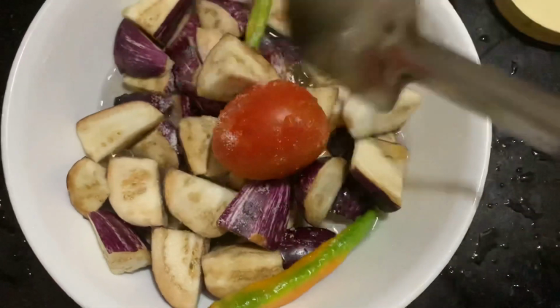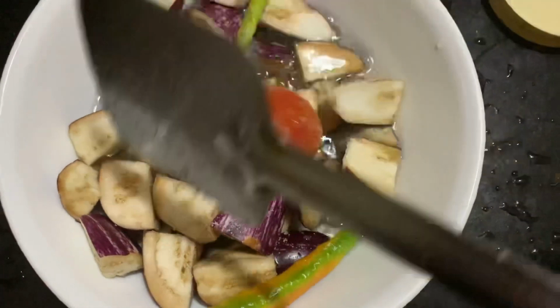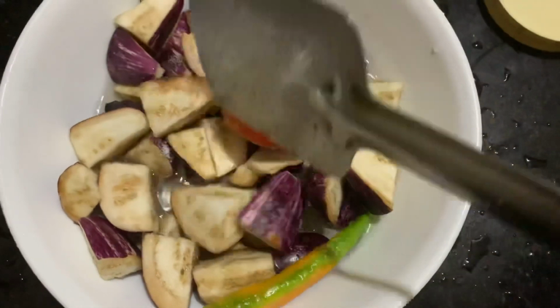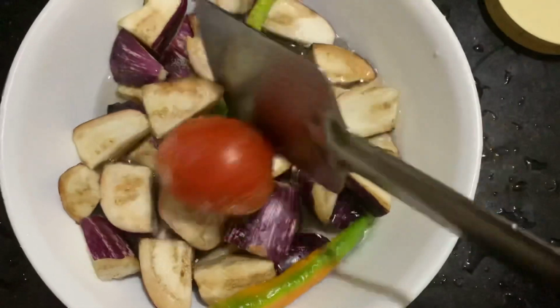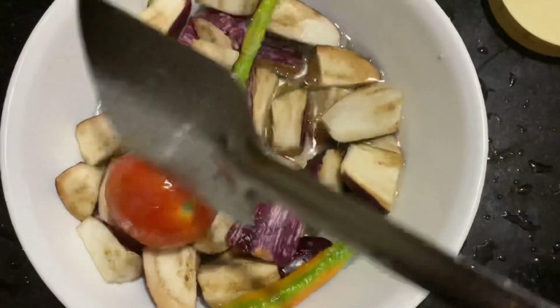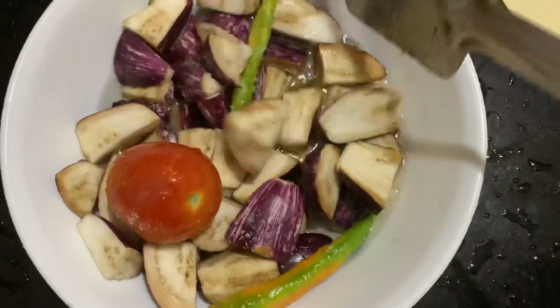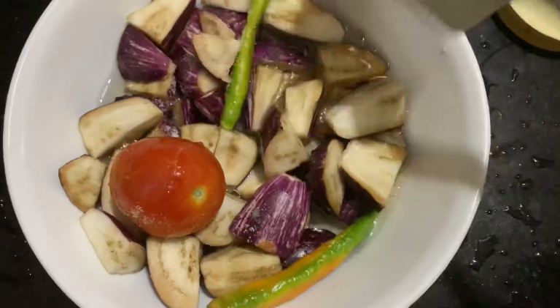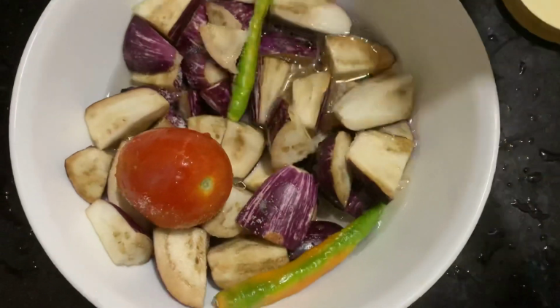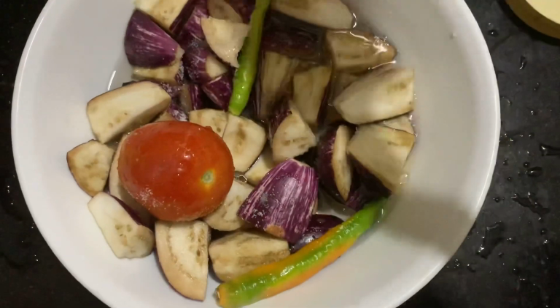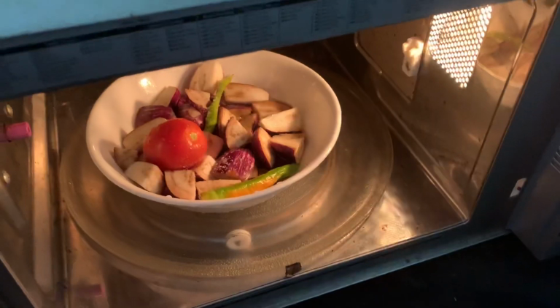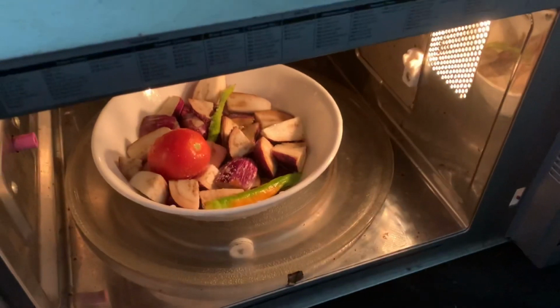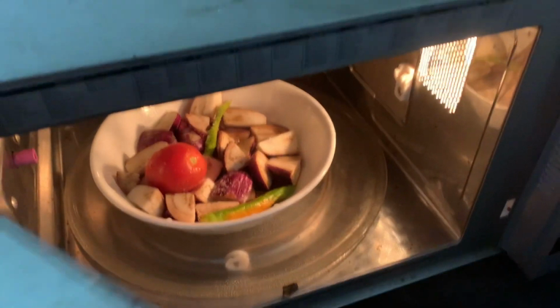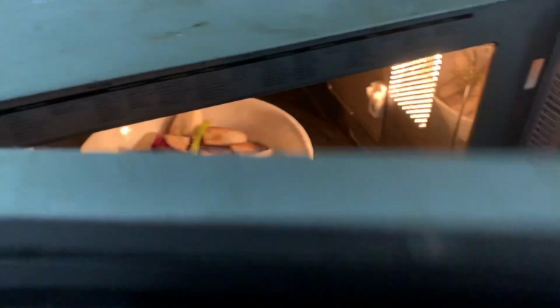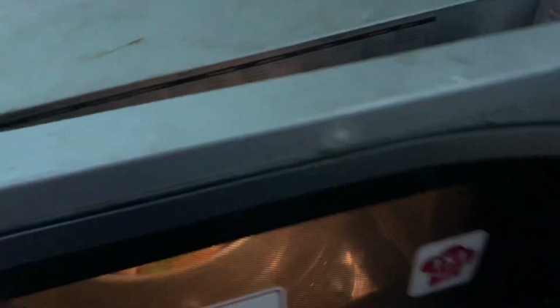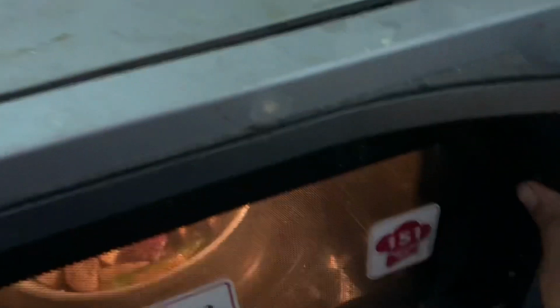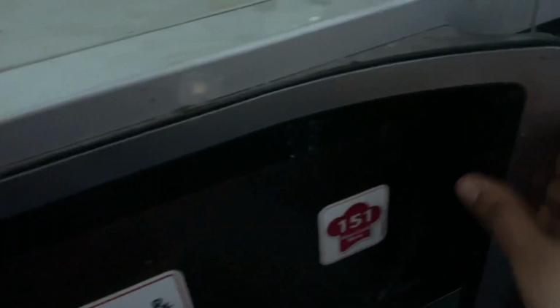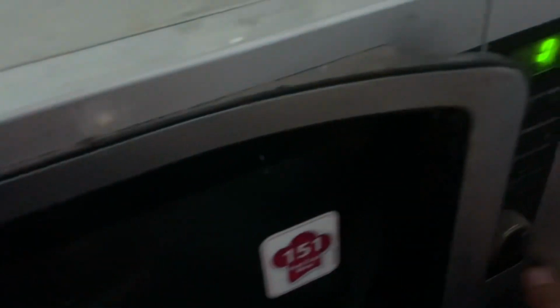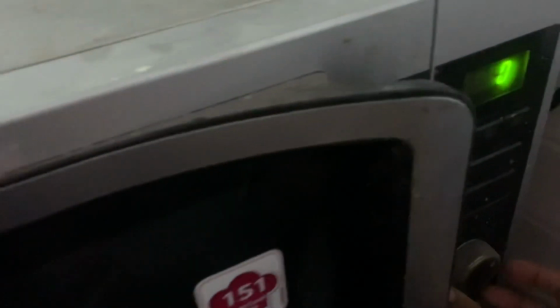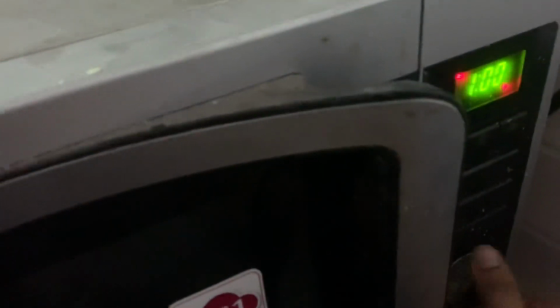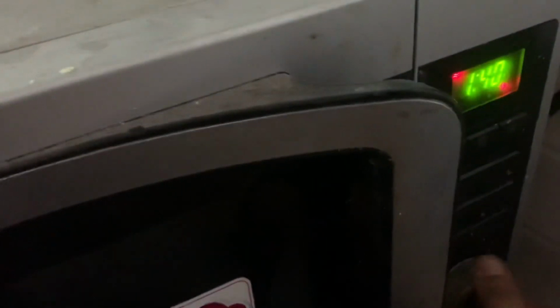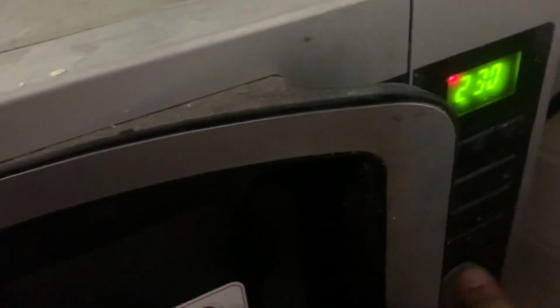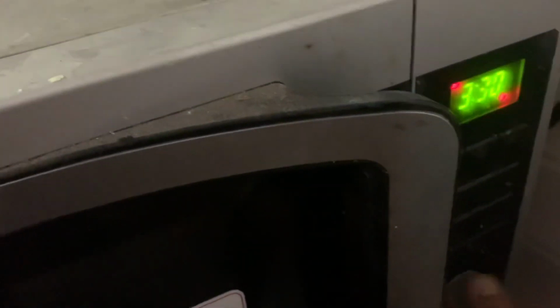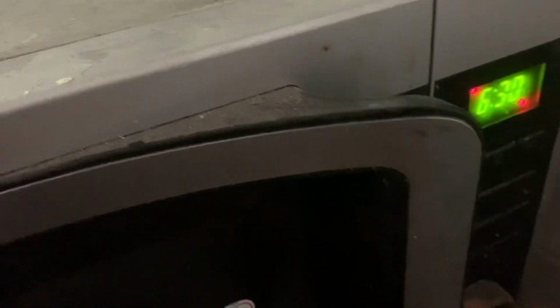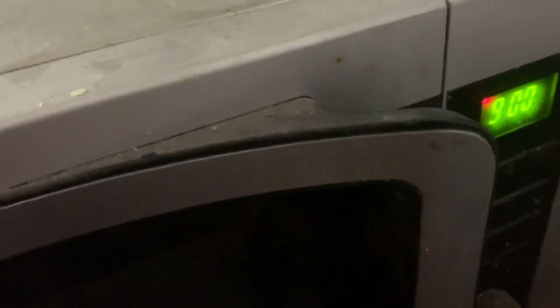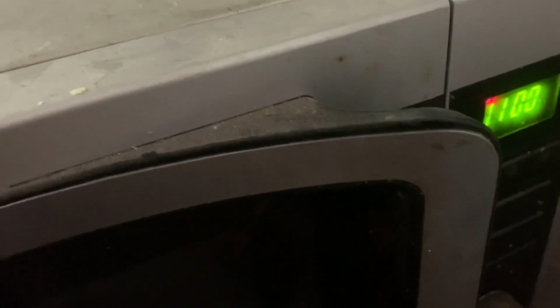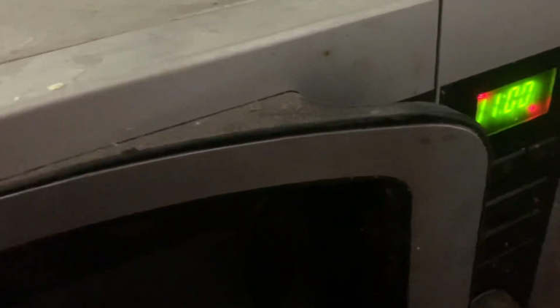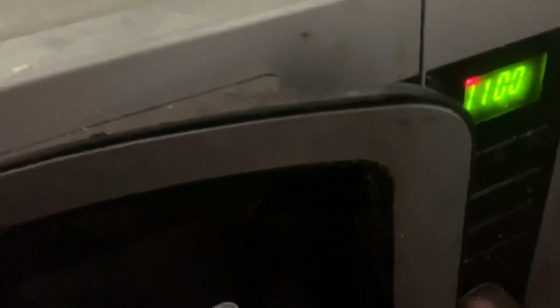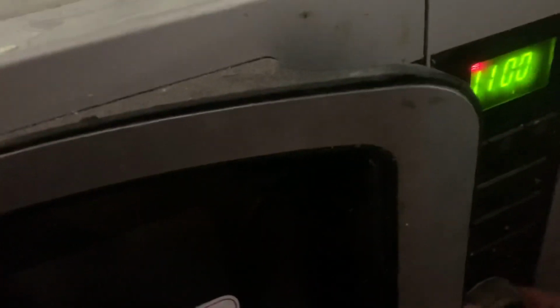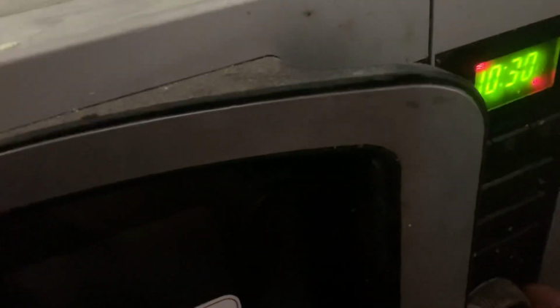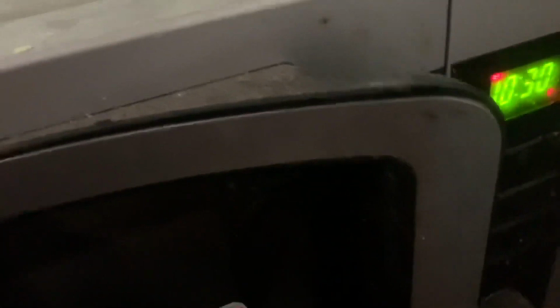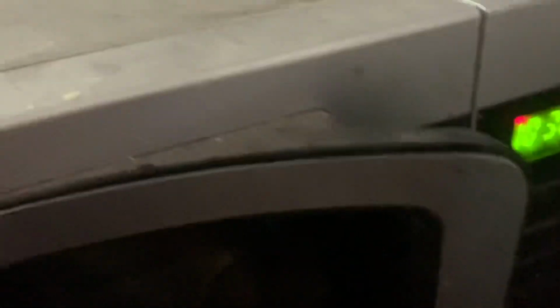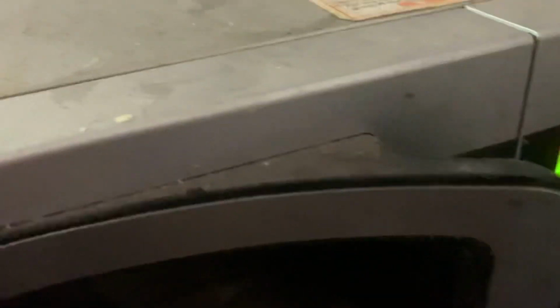Mix this well and microwave for 10 minutes.